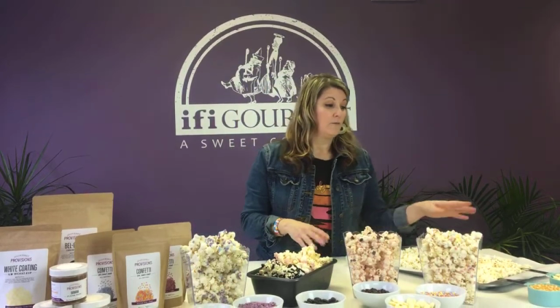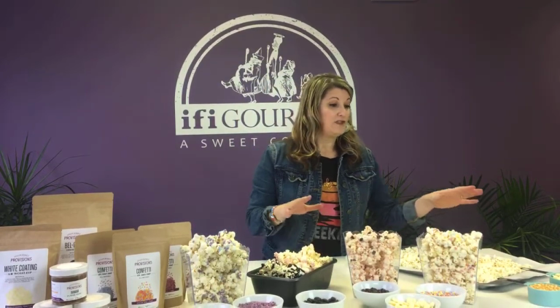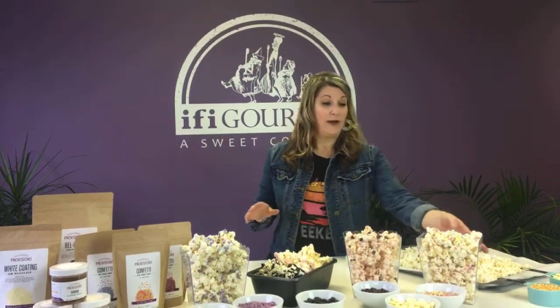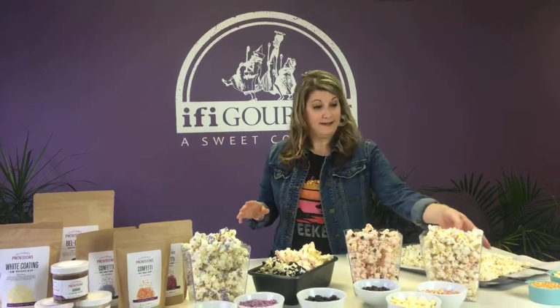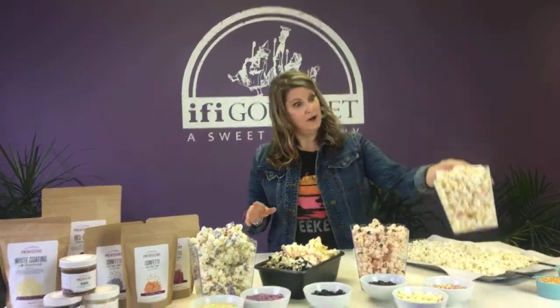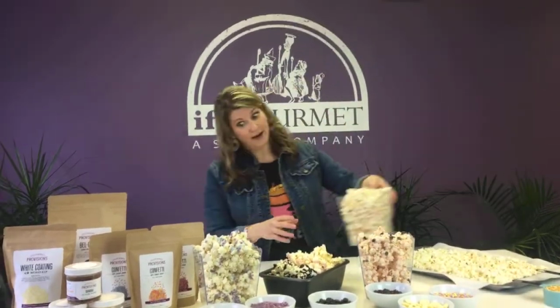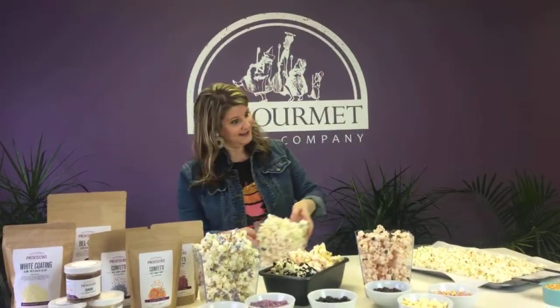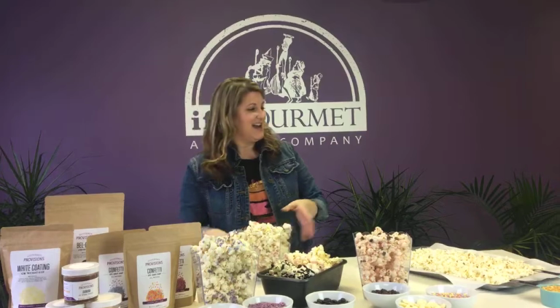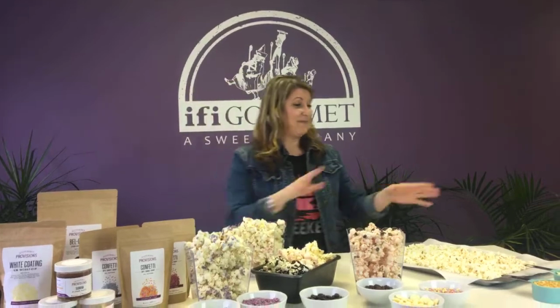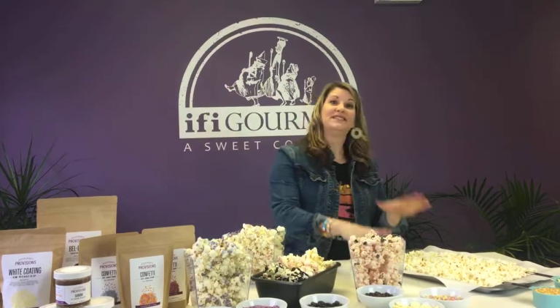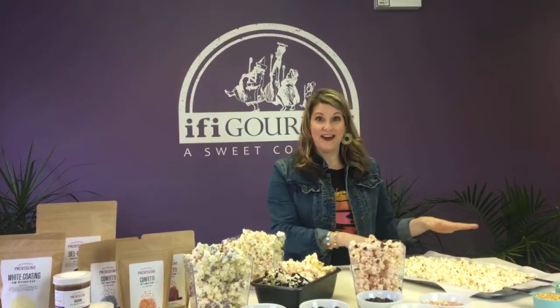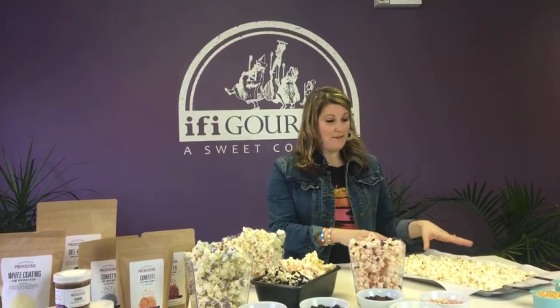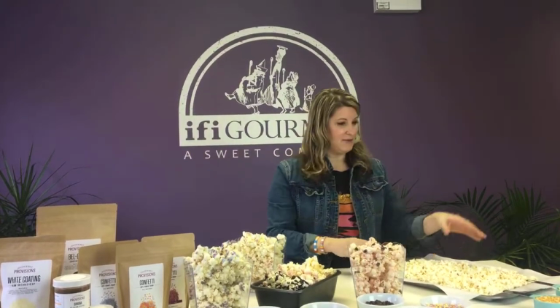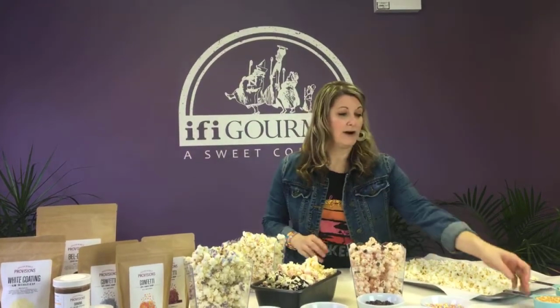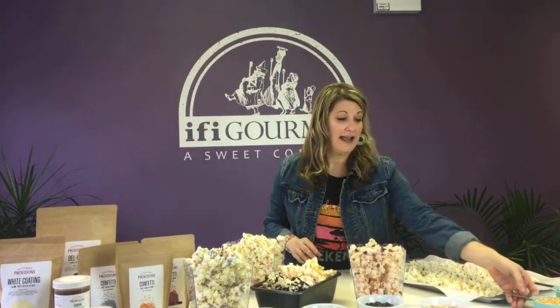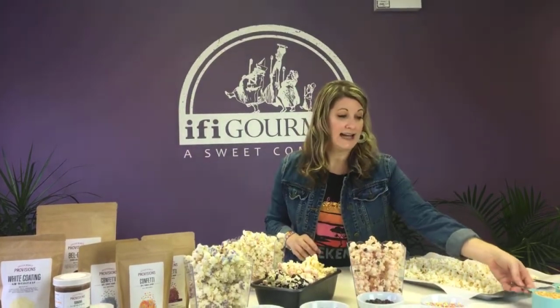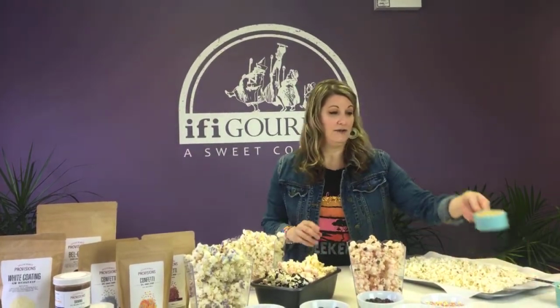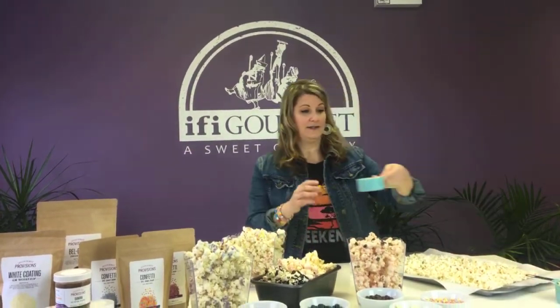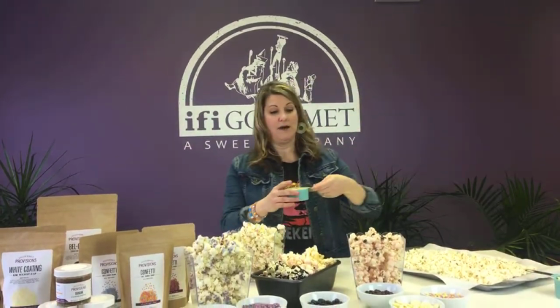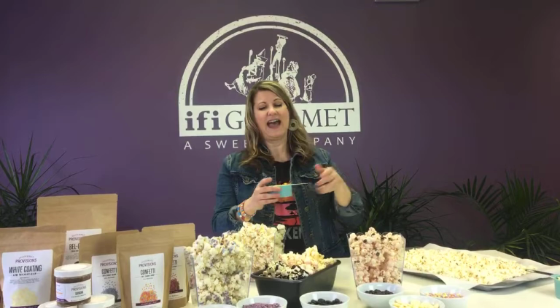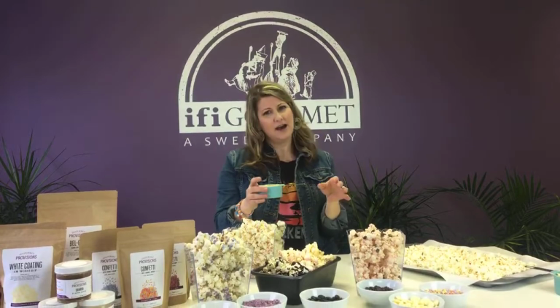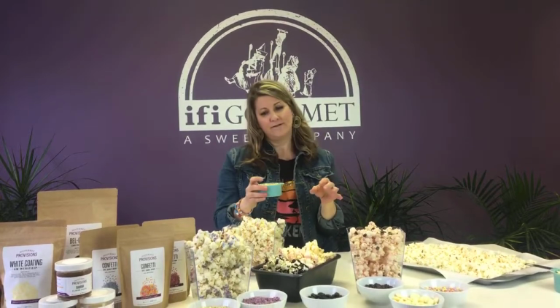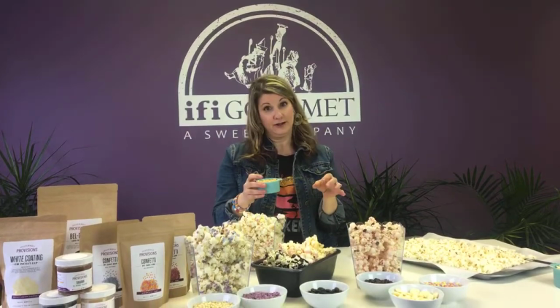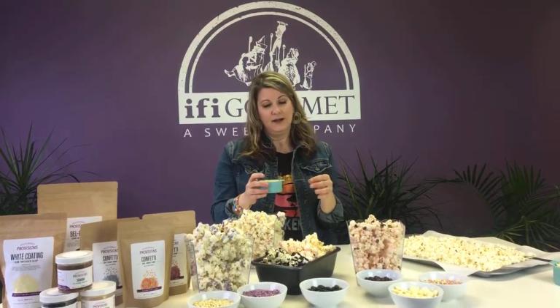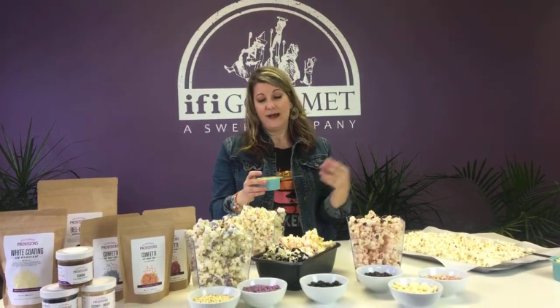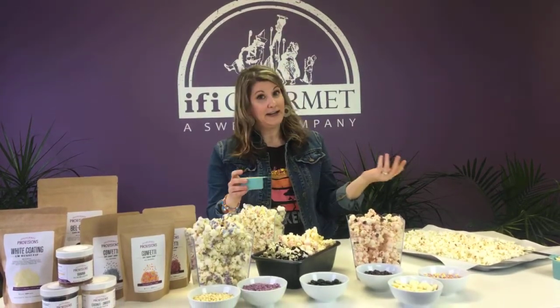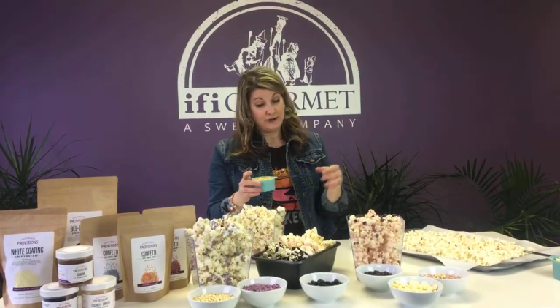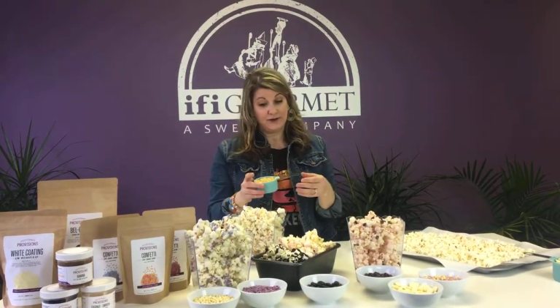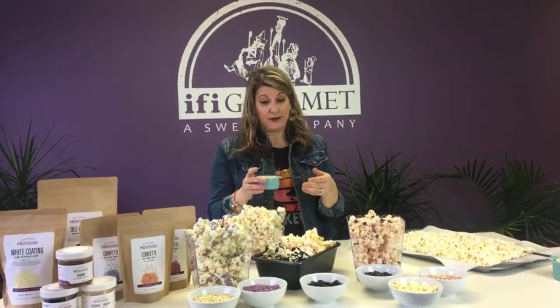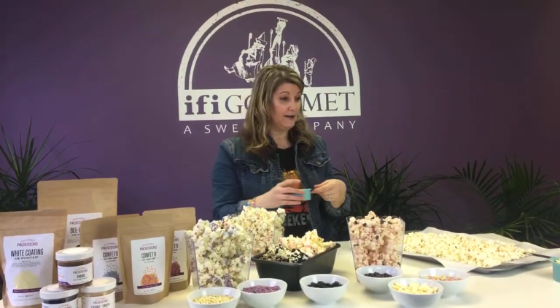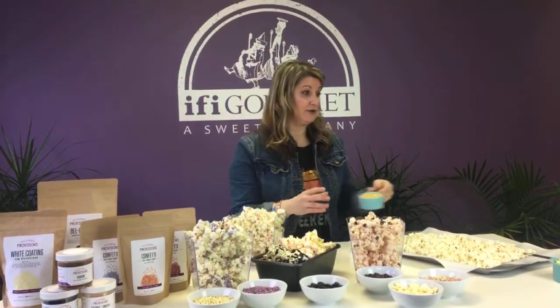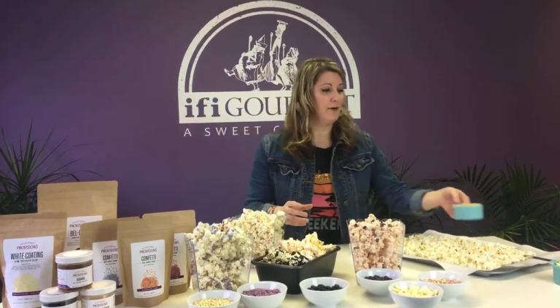So what I did was I popped some air popcorn and I used half a cup of kernels. I get mine at Trader Joe's — they're organic, all natural, GMO free.